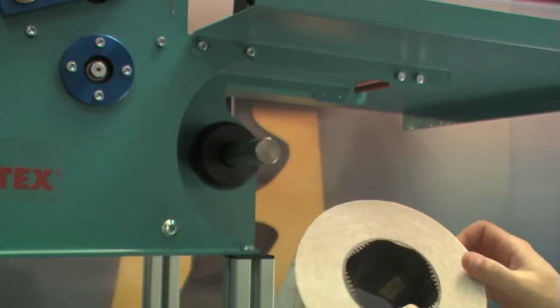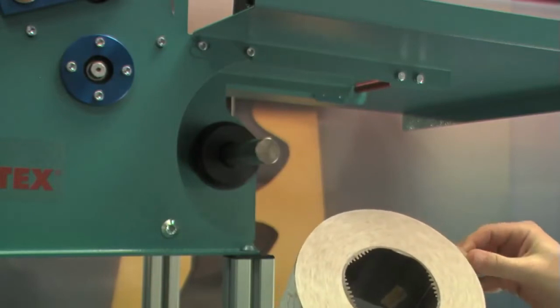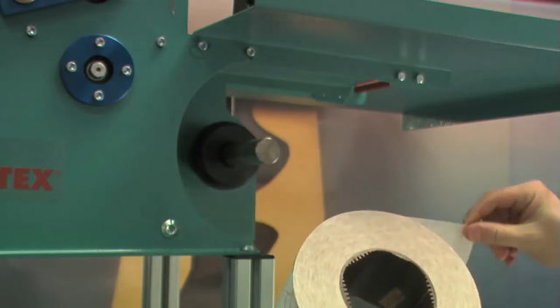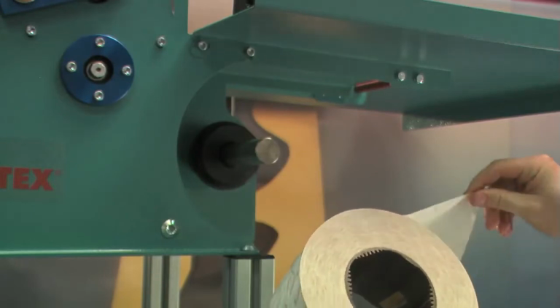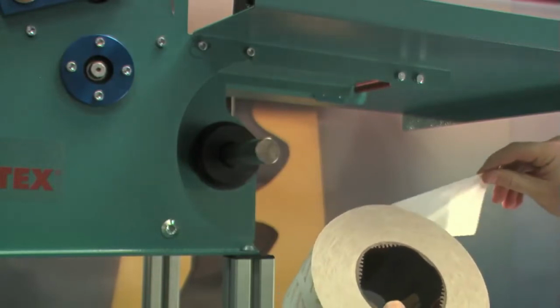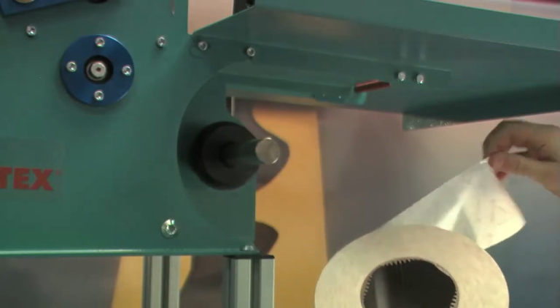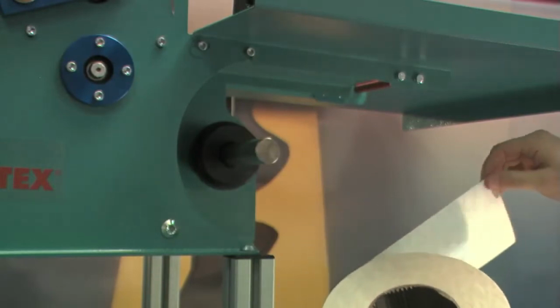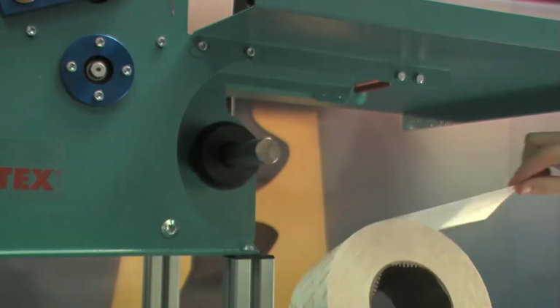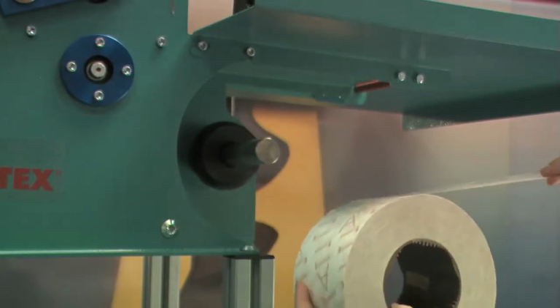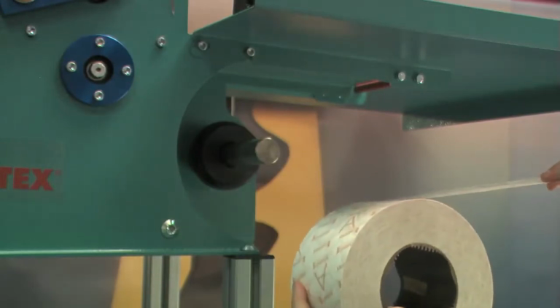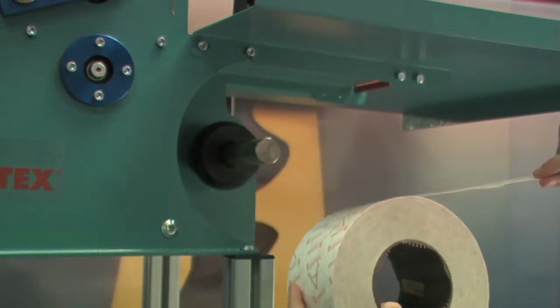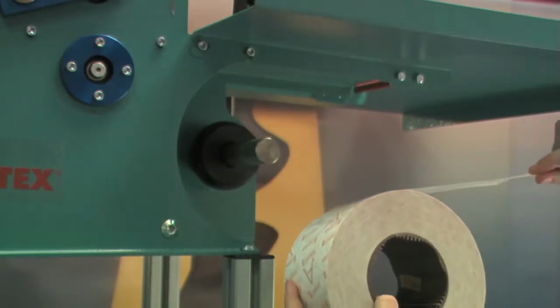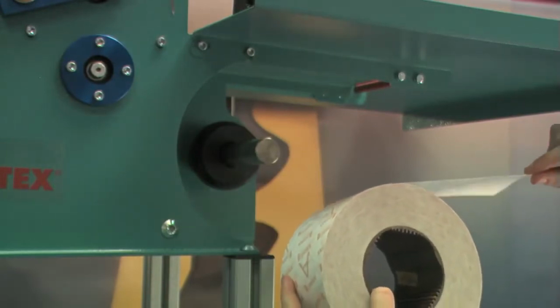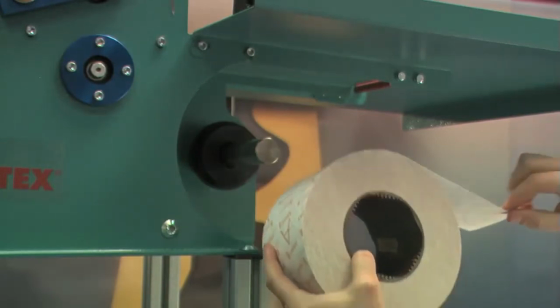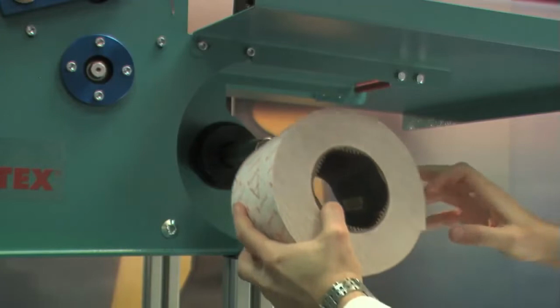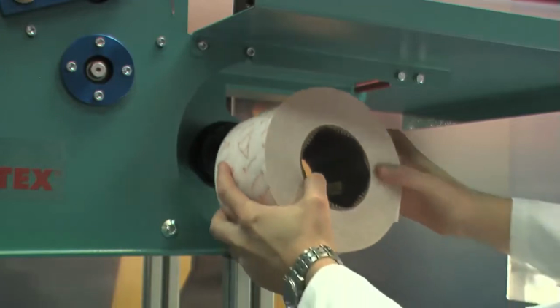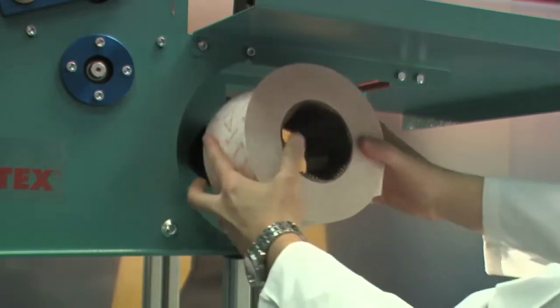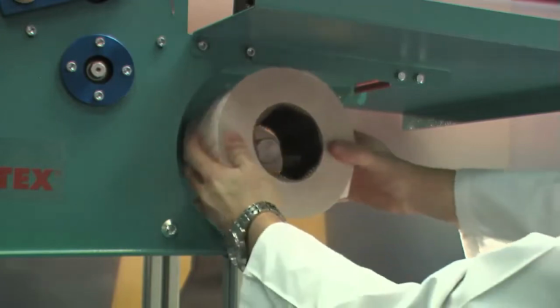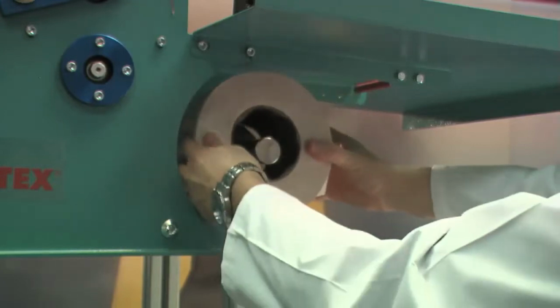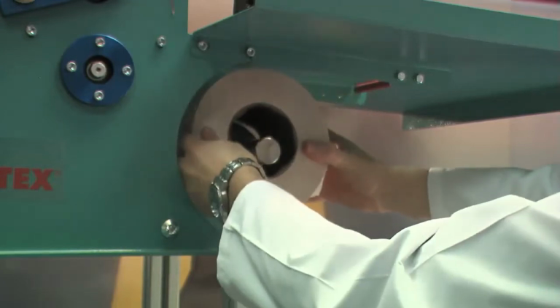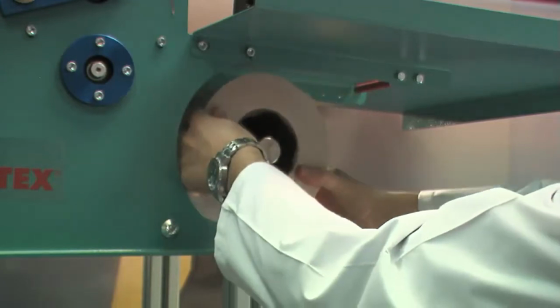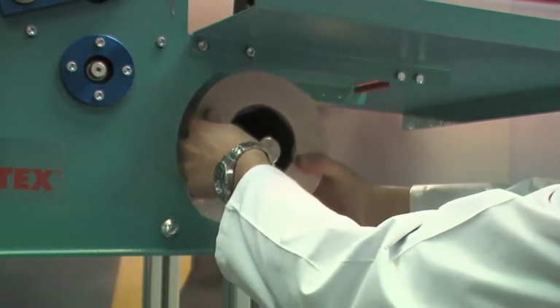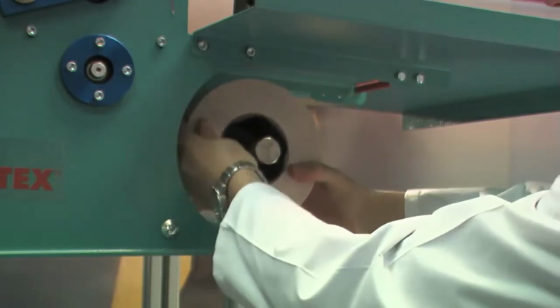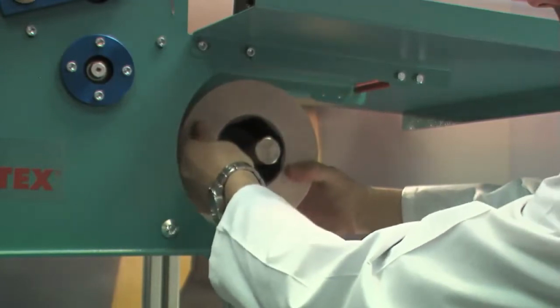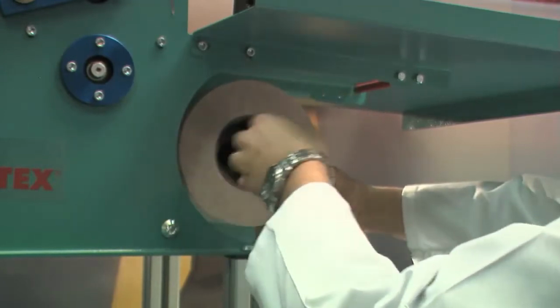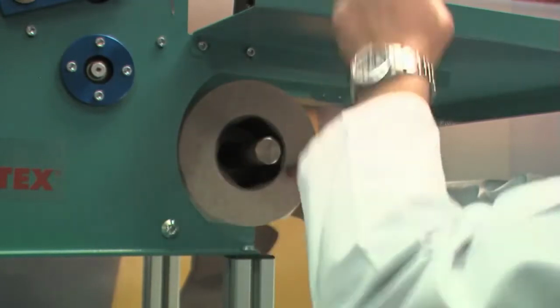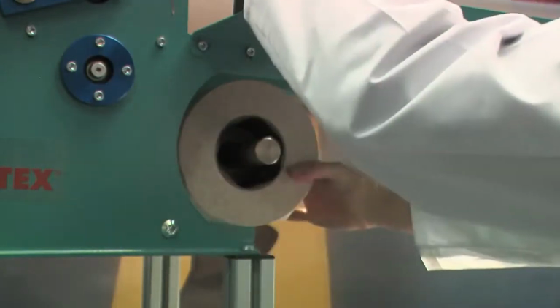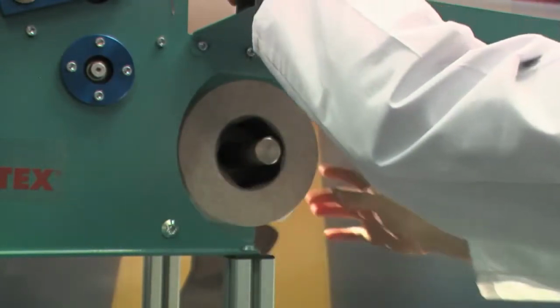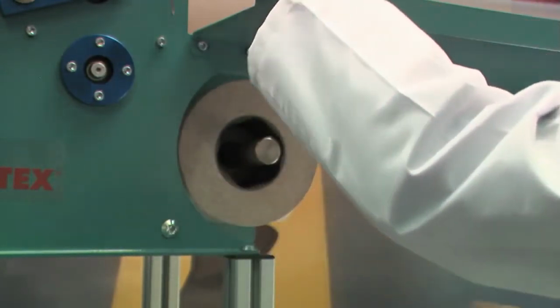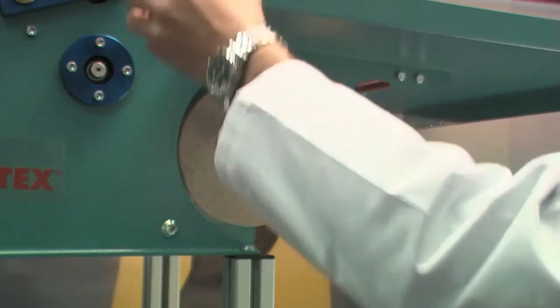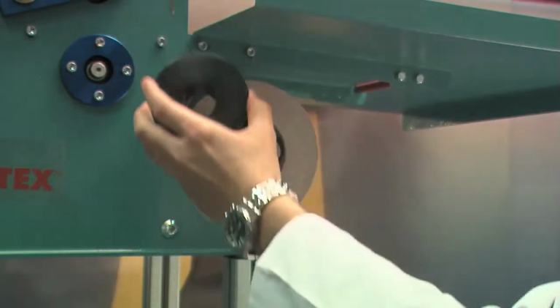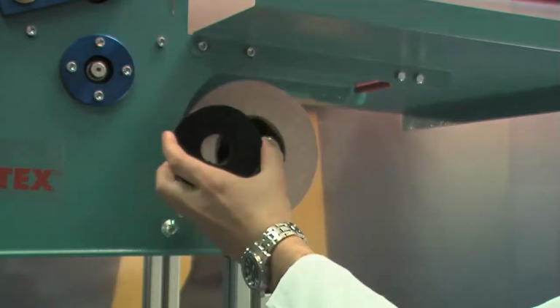Insert the new roll. Make sure that the adhesive side faces the ground. Put back the external chuck to lock the roll into place.